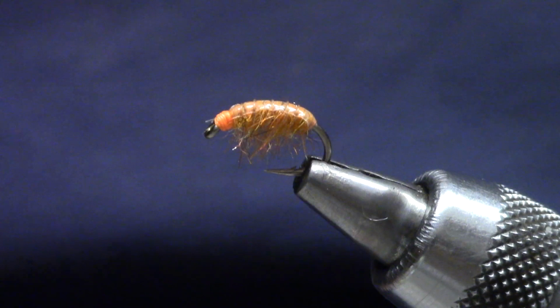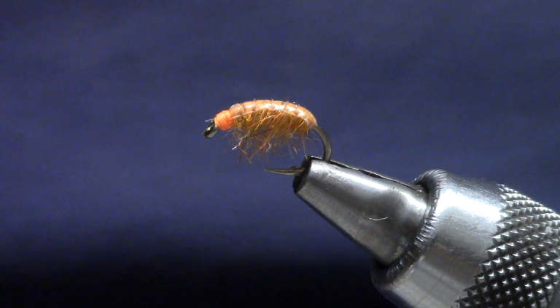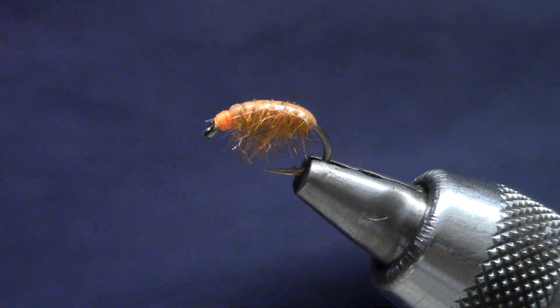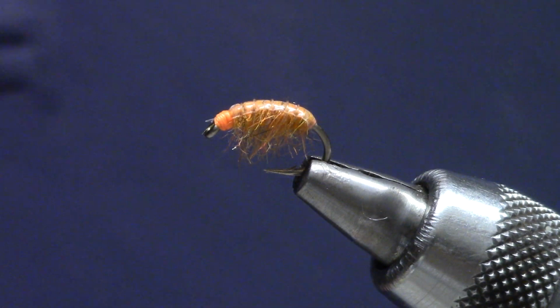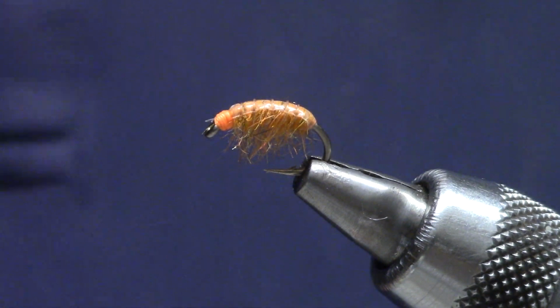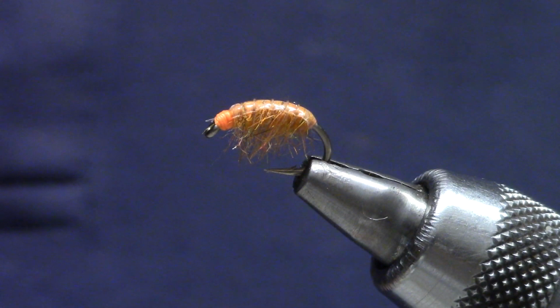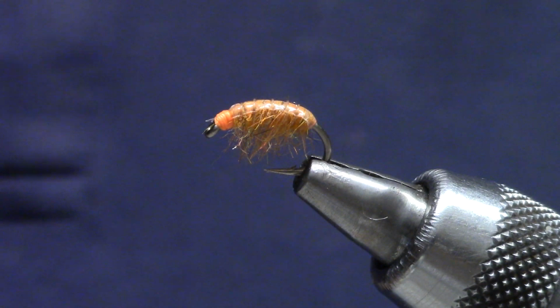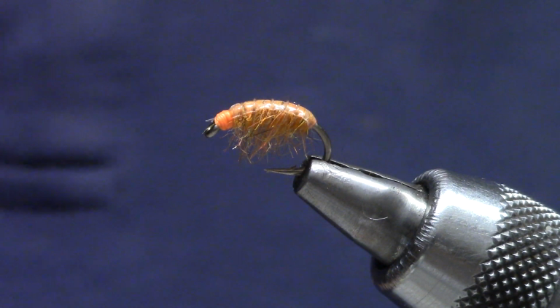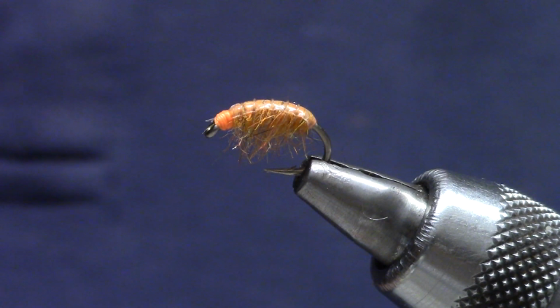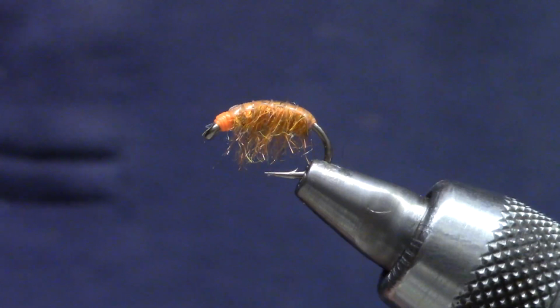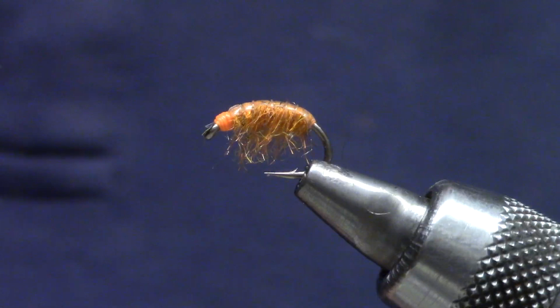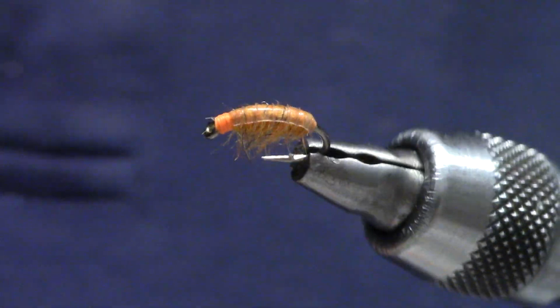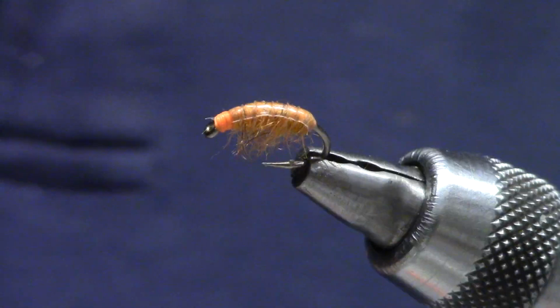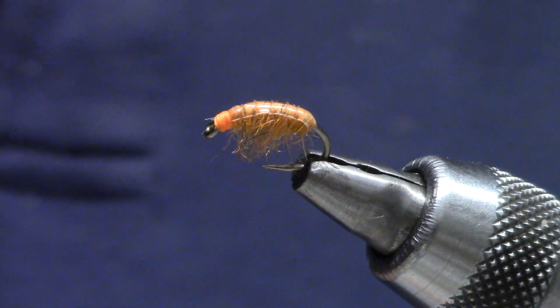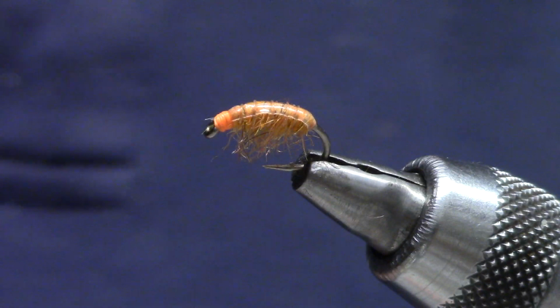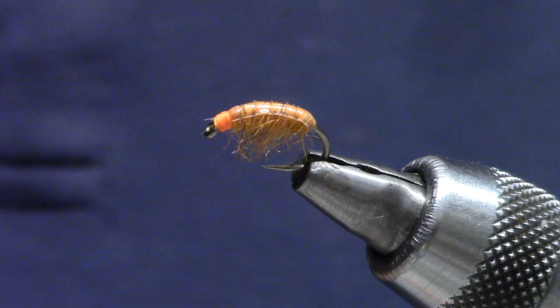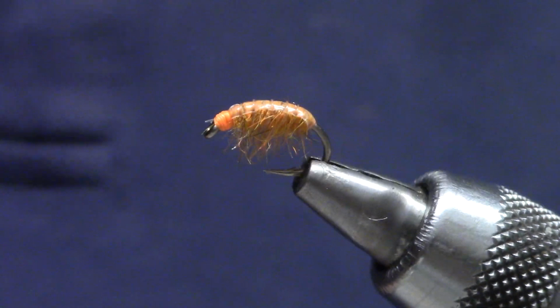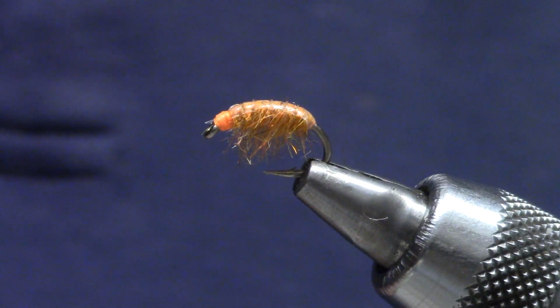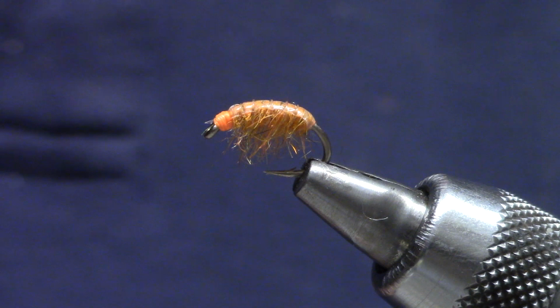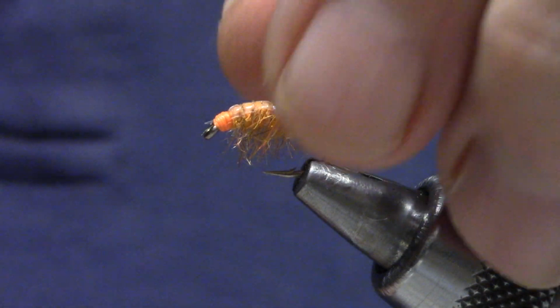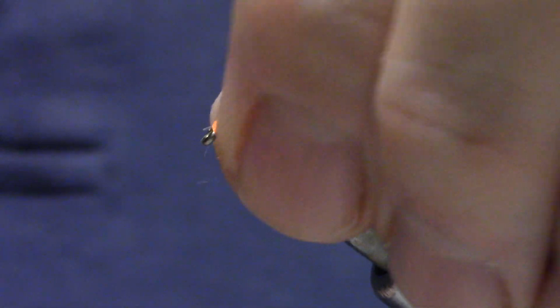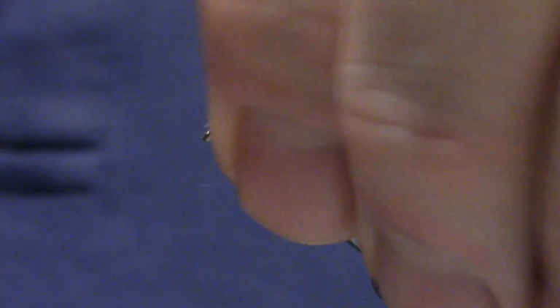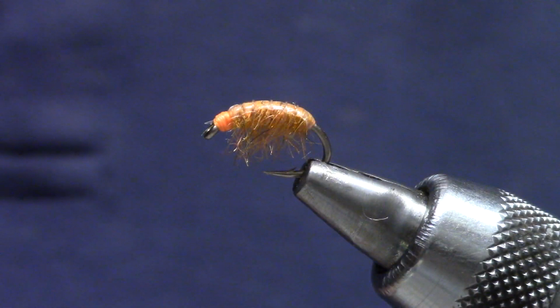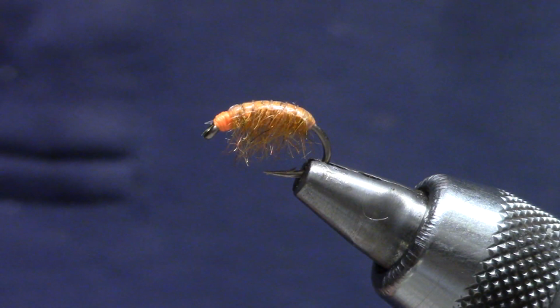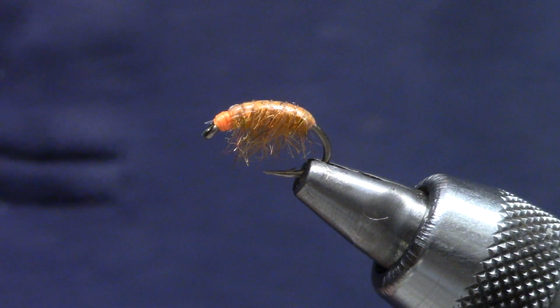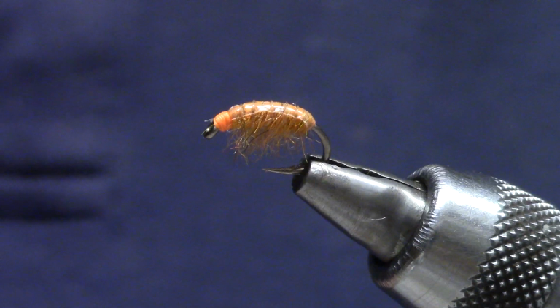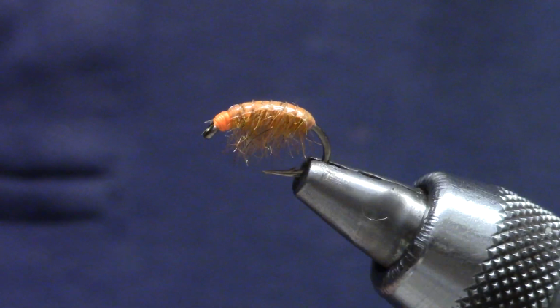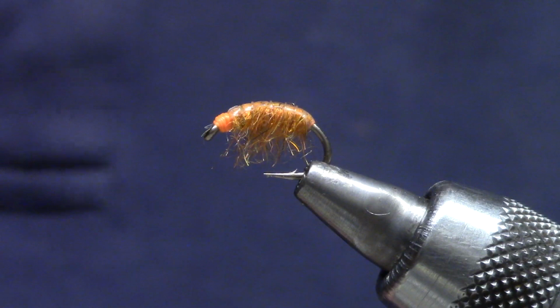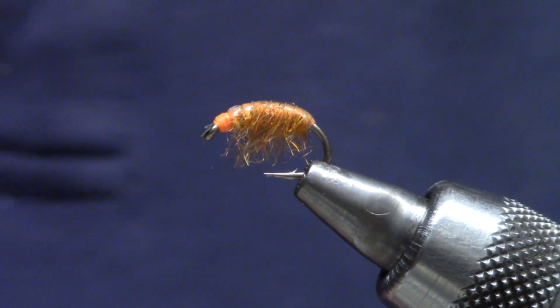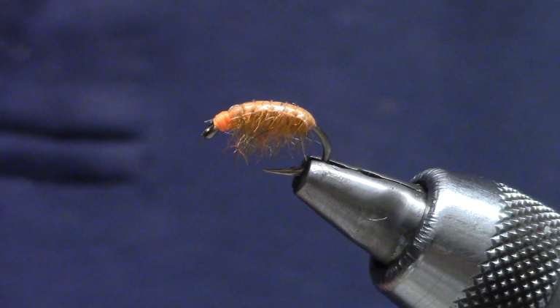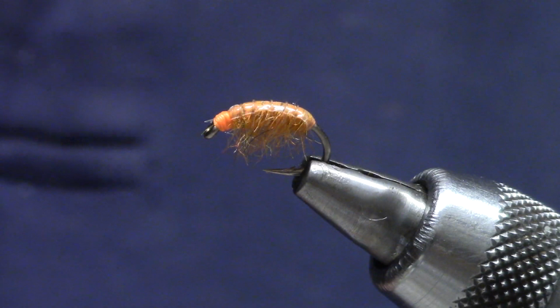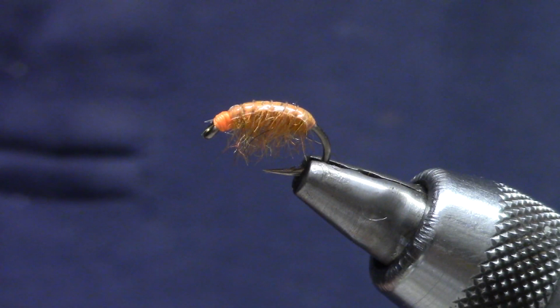Good morning and welcome back to Marty's Tying Bench. Today we're tying a straightforward Miracle Mile style scud — an orange scud.